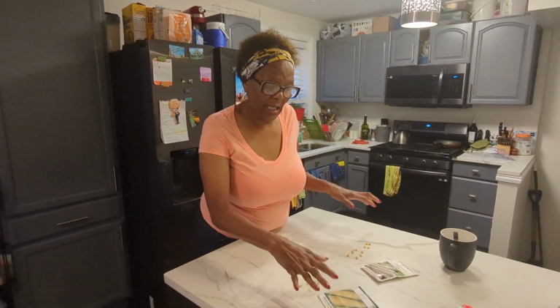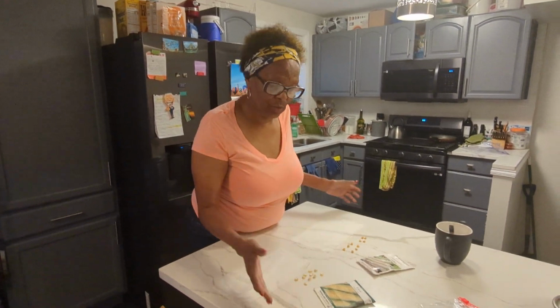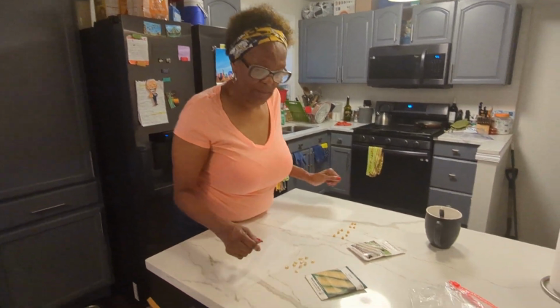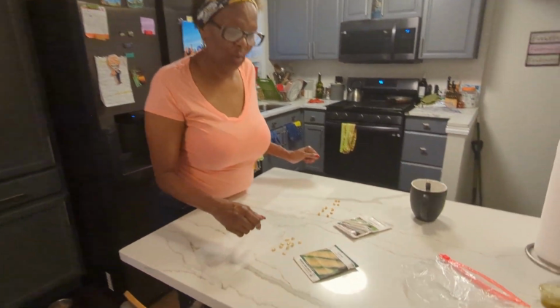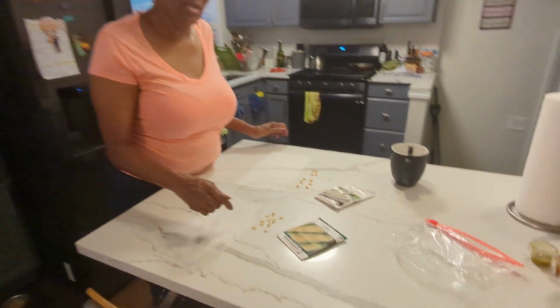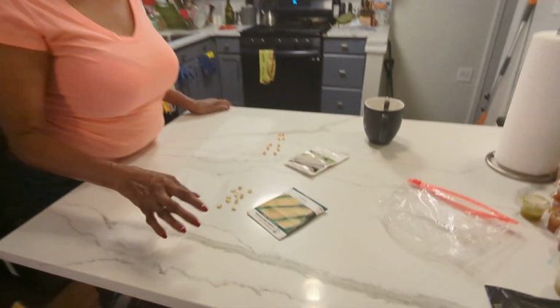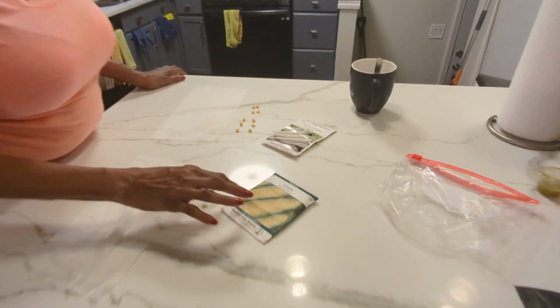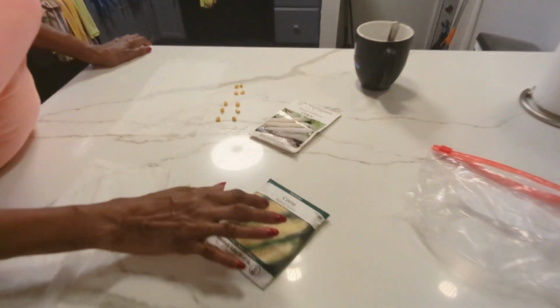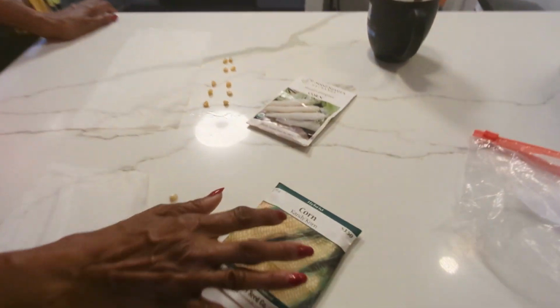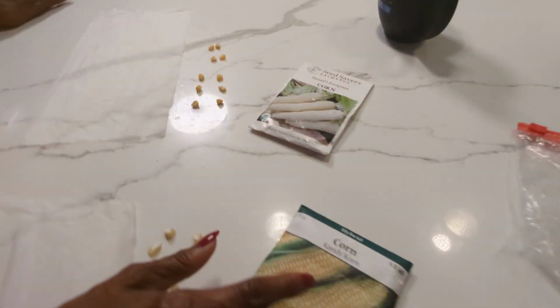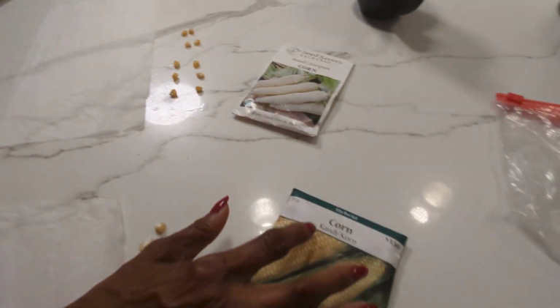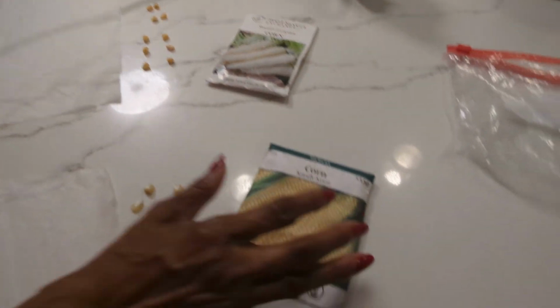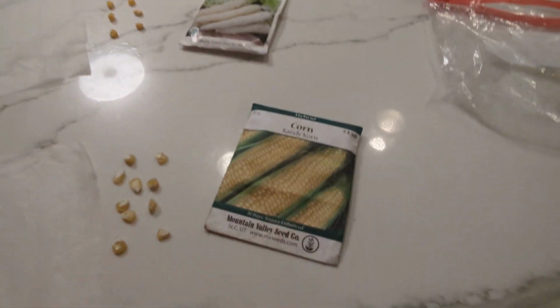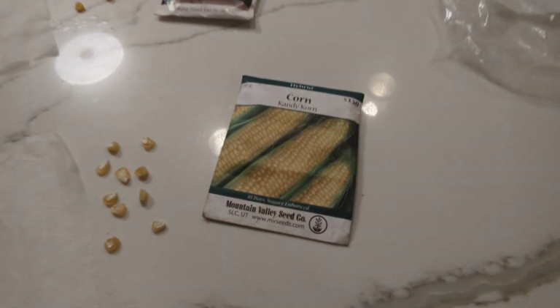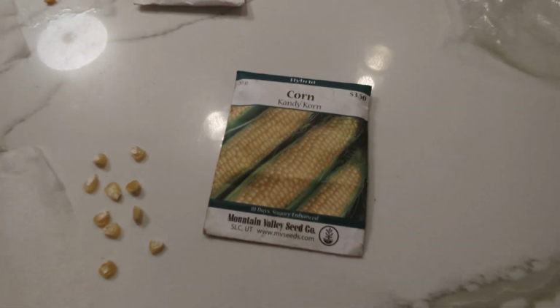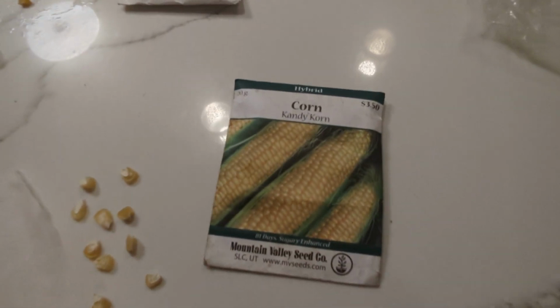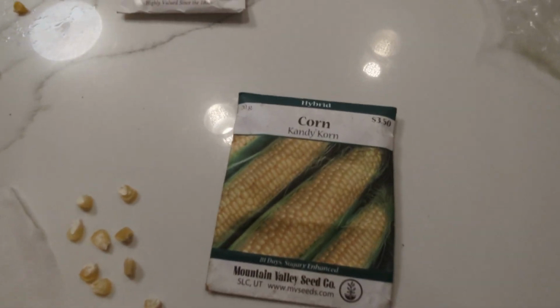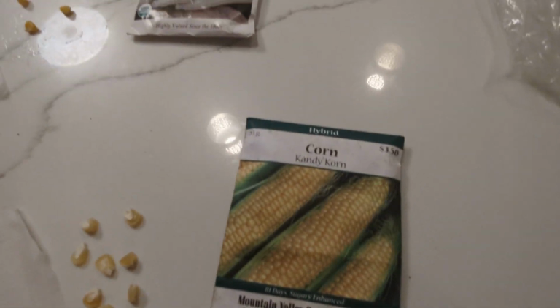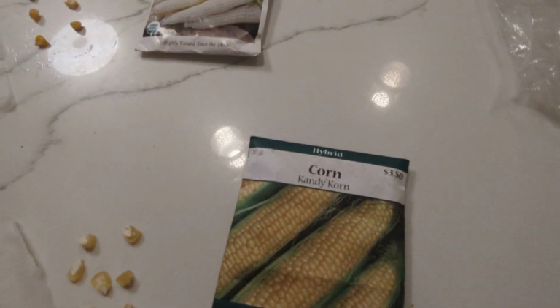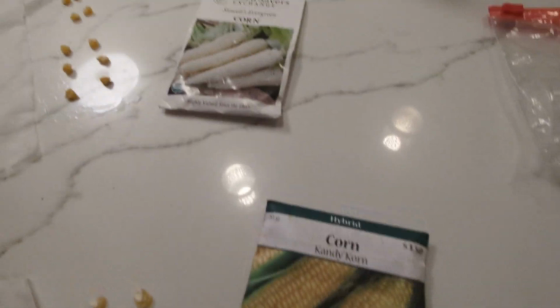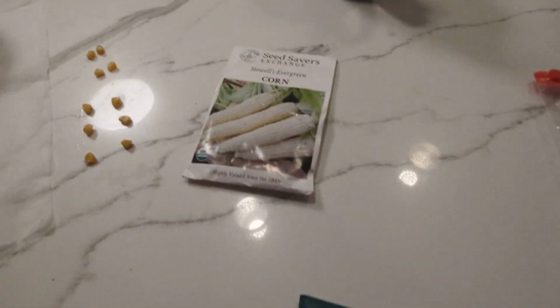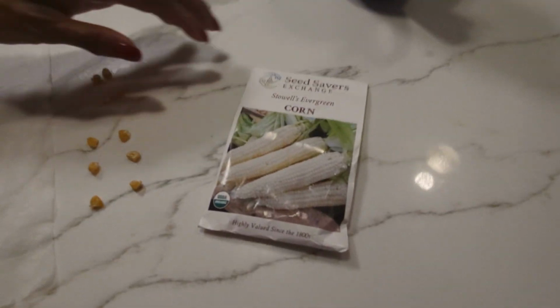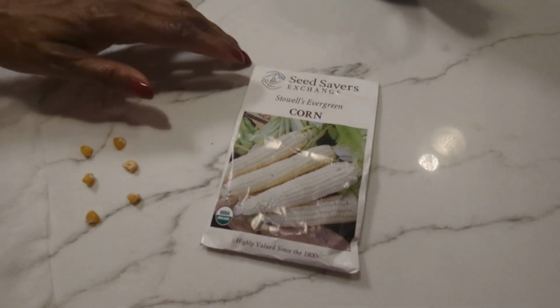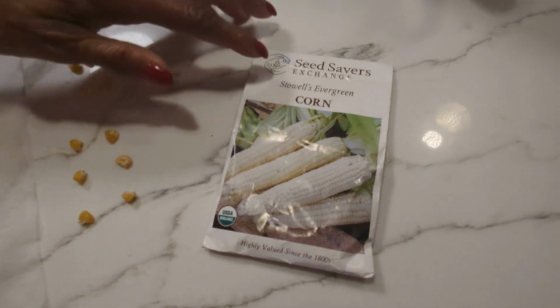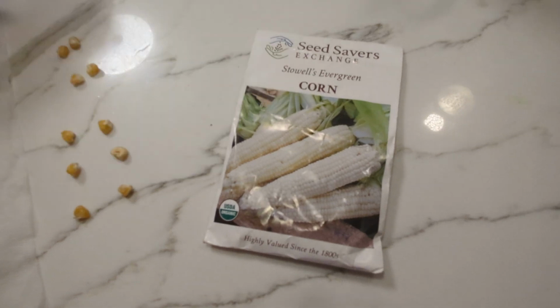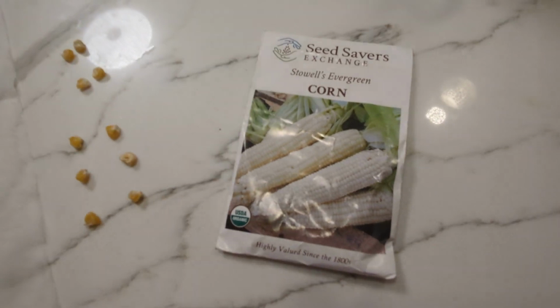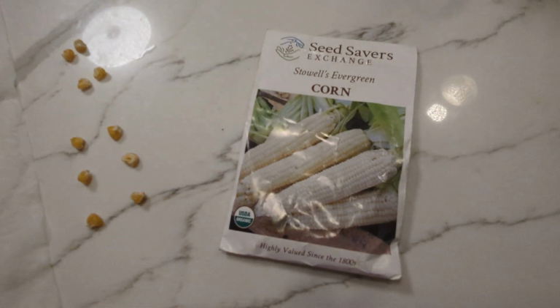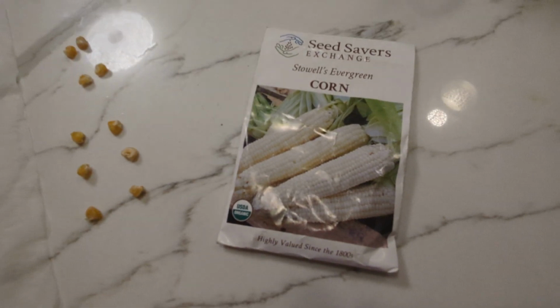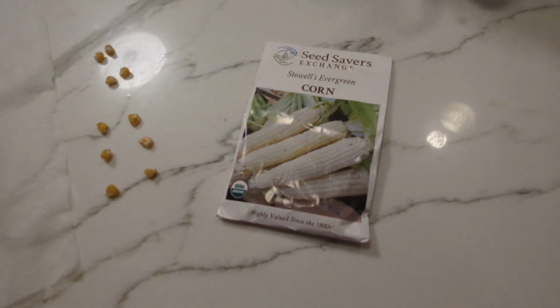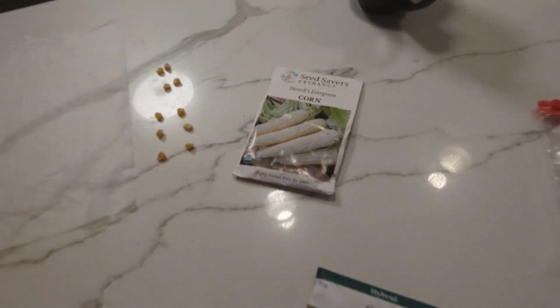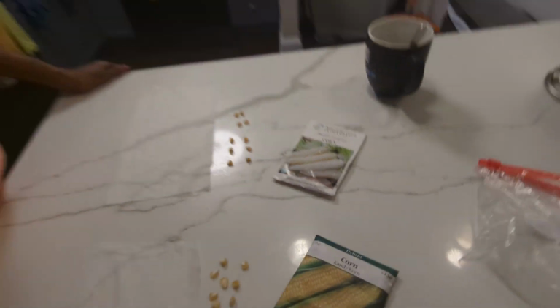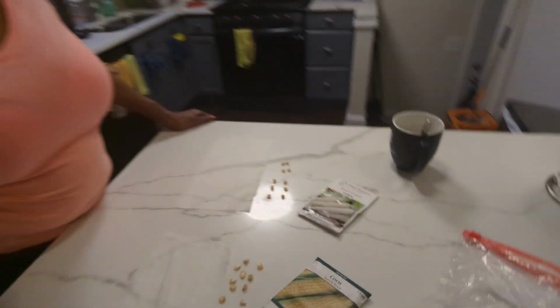I got two types of corn. I have the Candy Cane corn by Mountain Valley, and I have Seed Savers Stoll's Evergreen Corn.